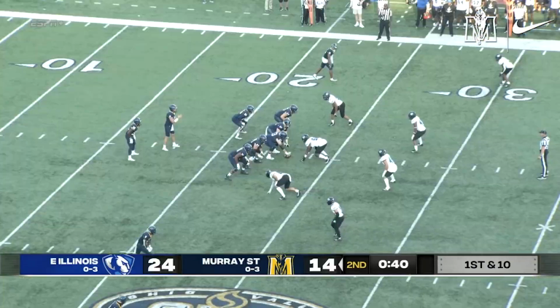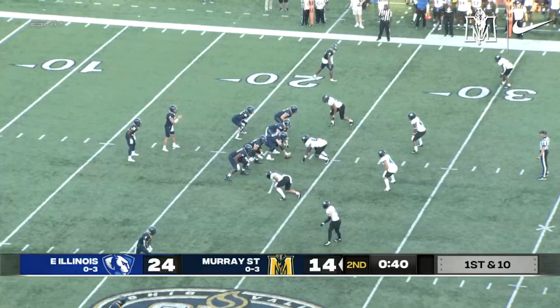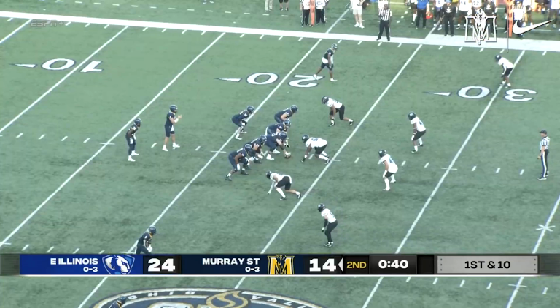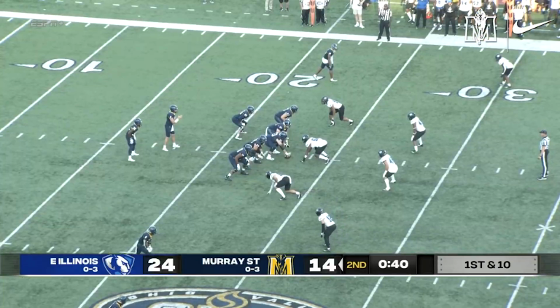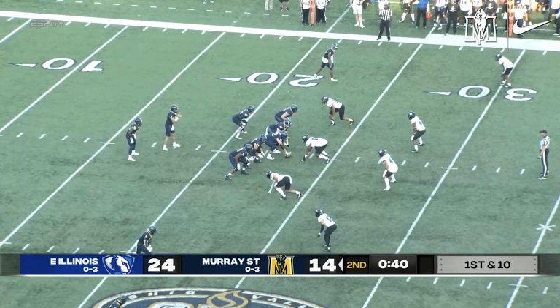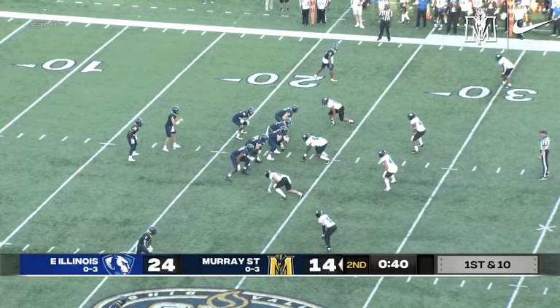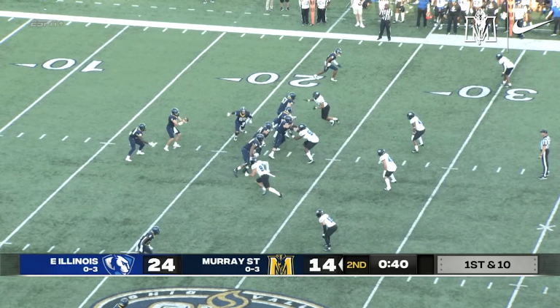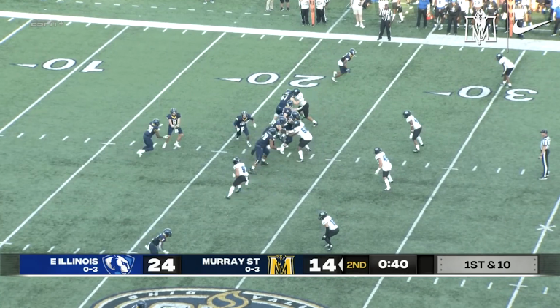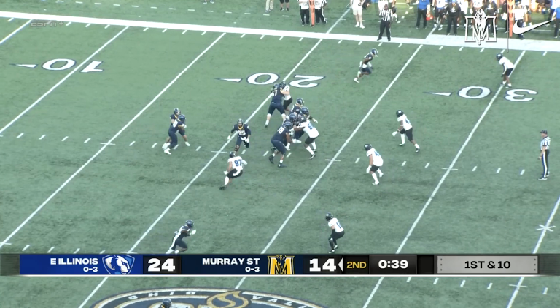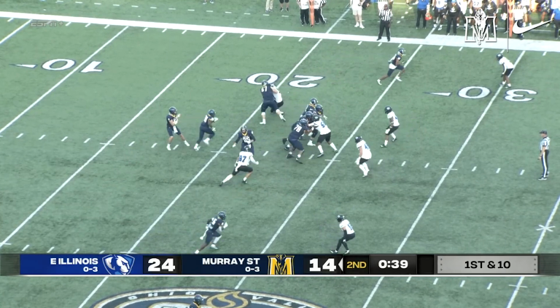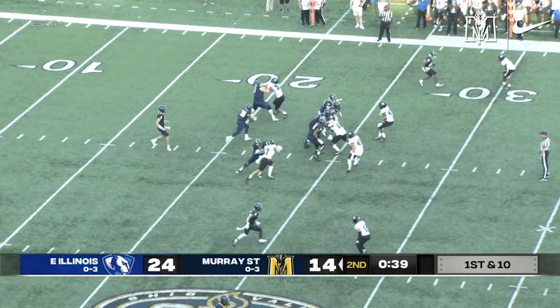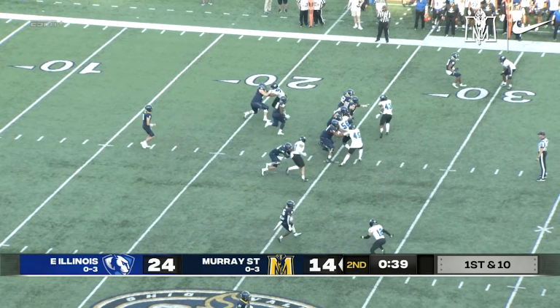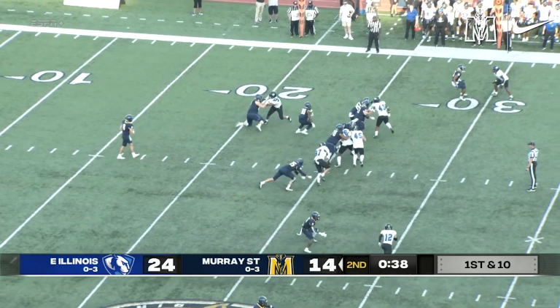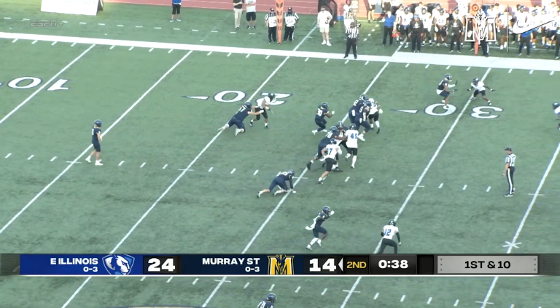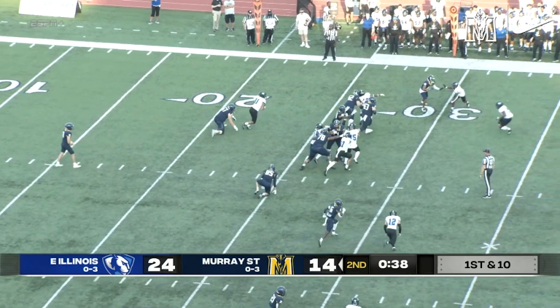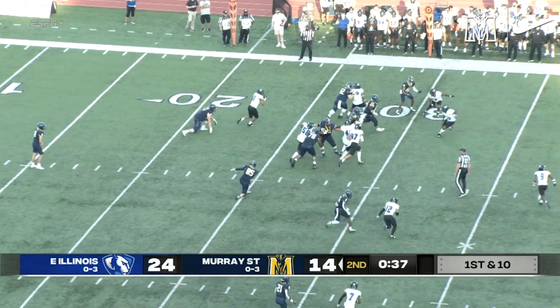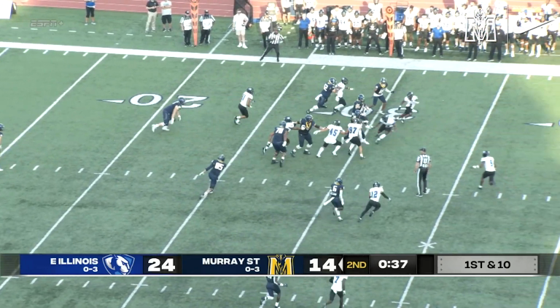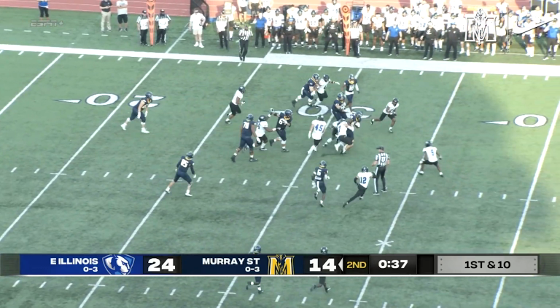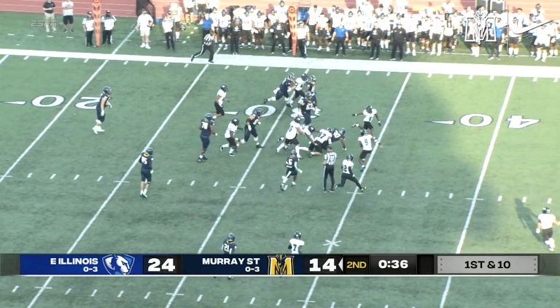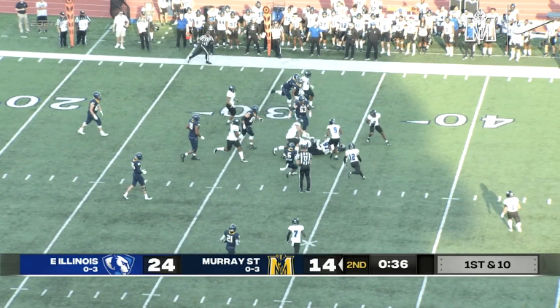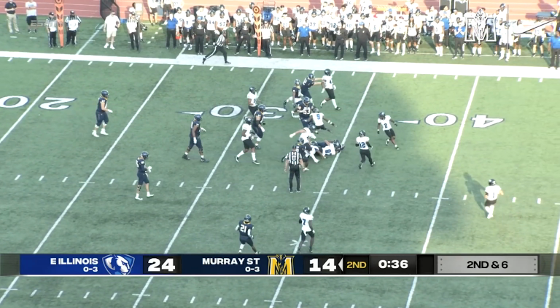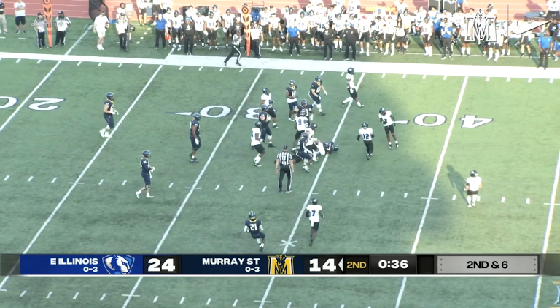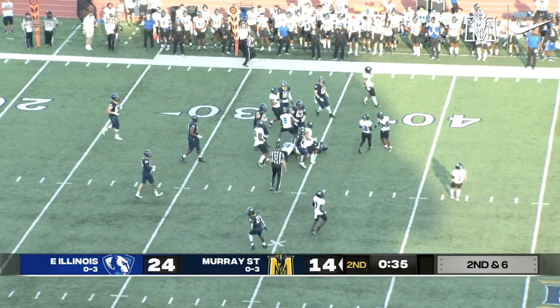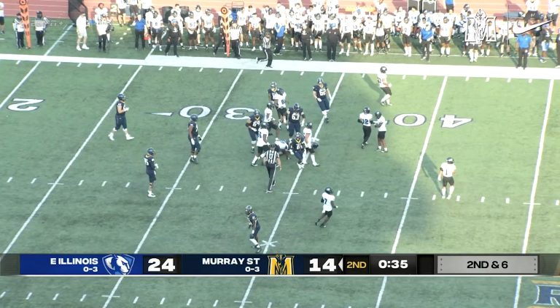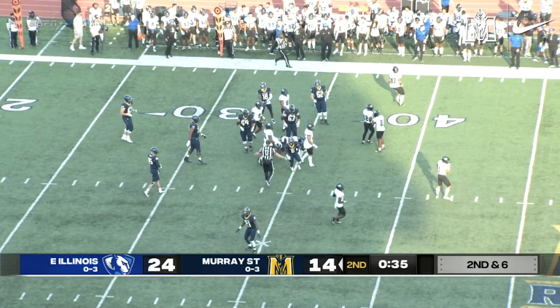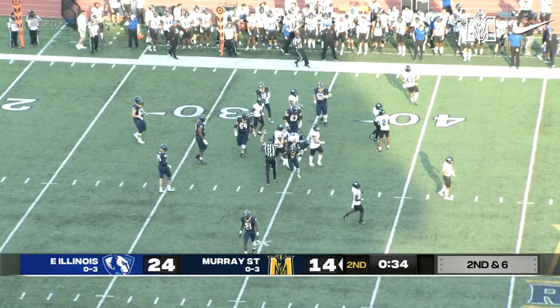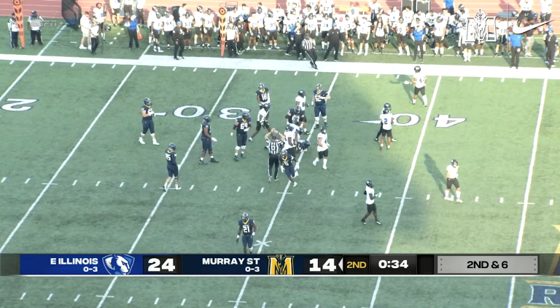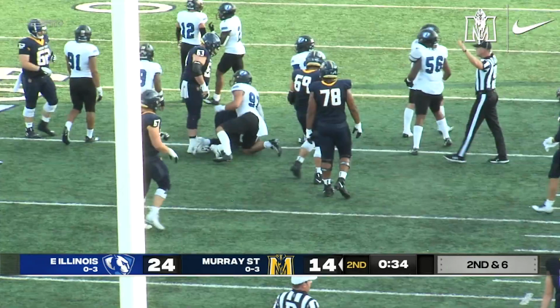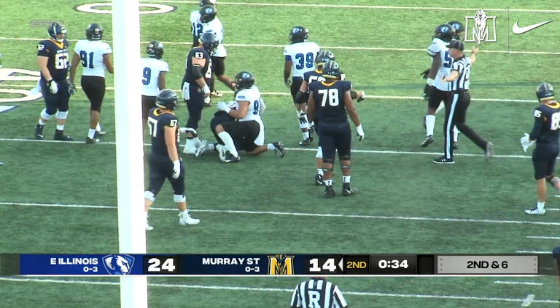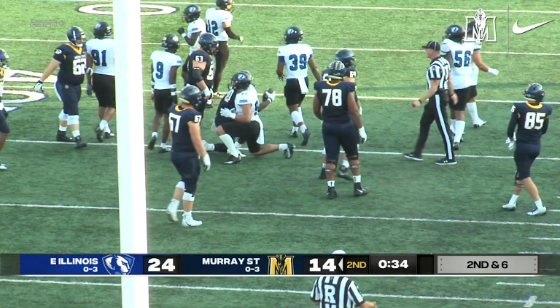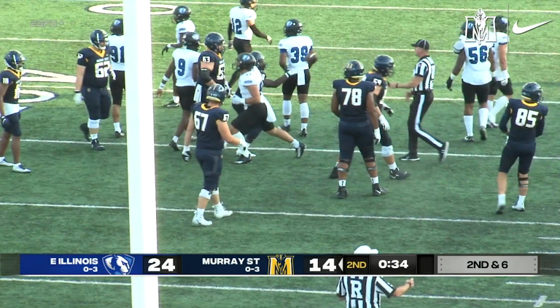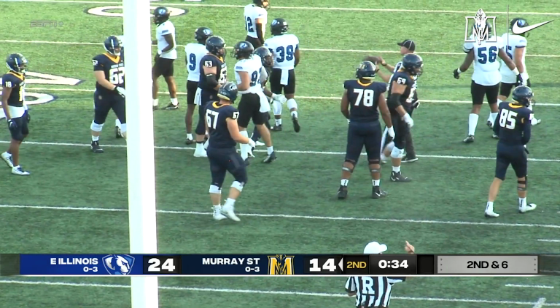Scoreboard for 40 seconds and head to the dressing room up 10. This is Northington. Makes a cut up the middle. He has the first down out to the 34-yard line.